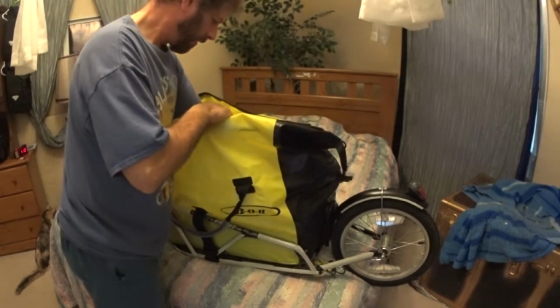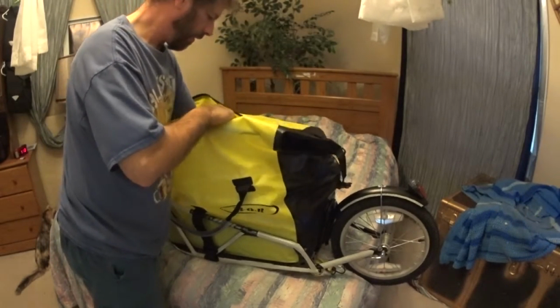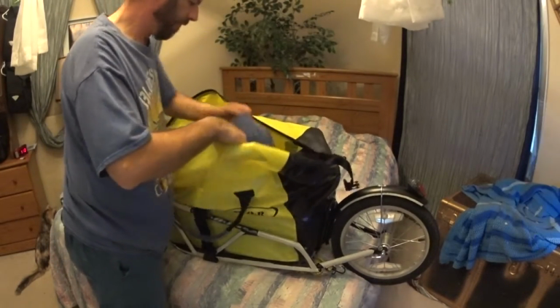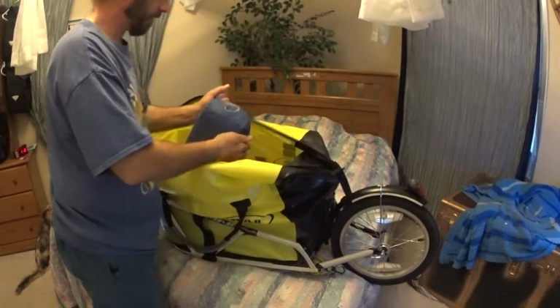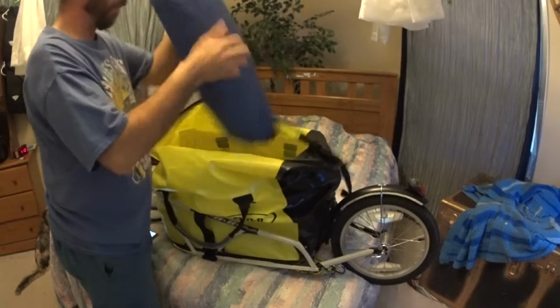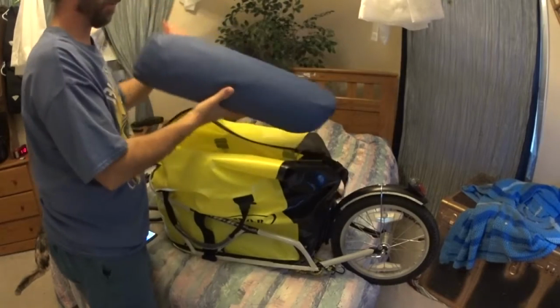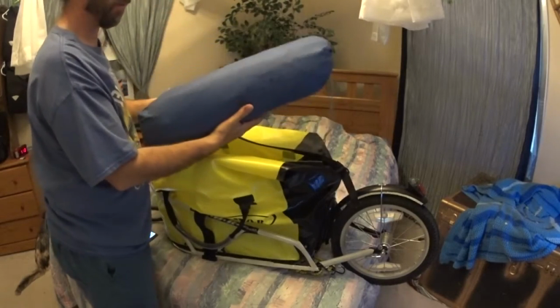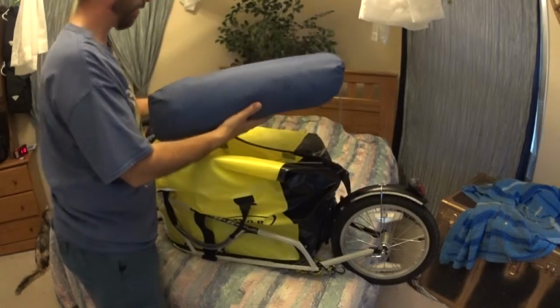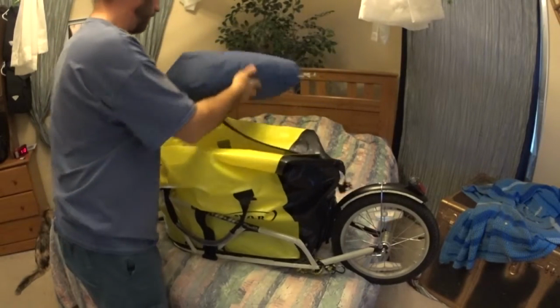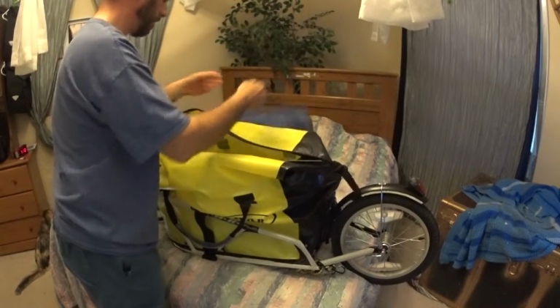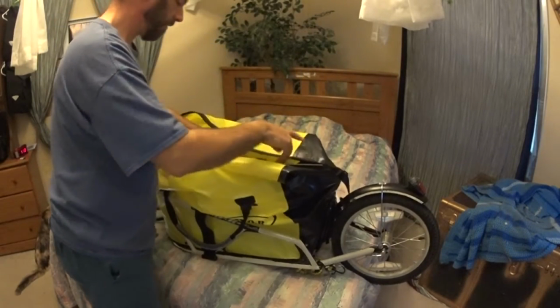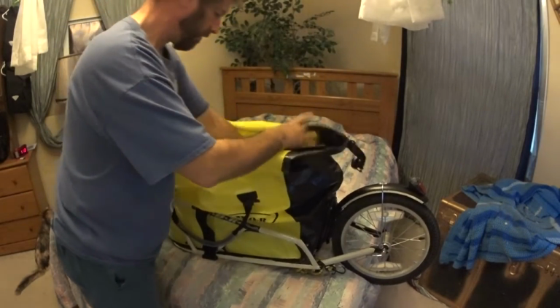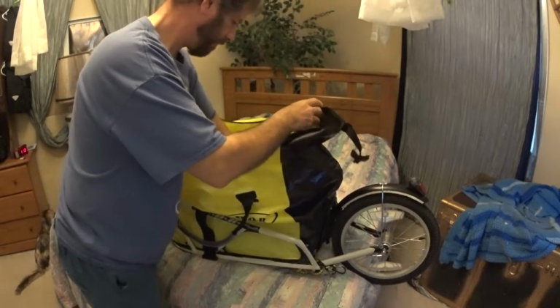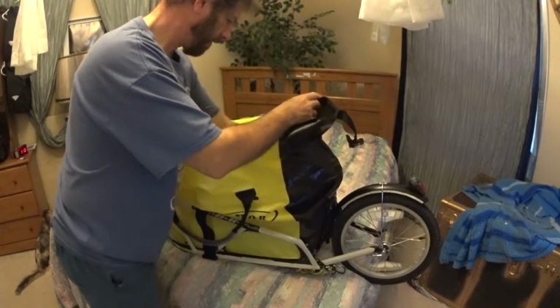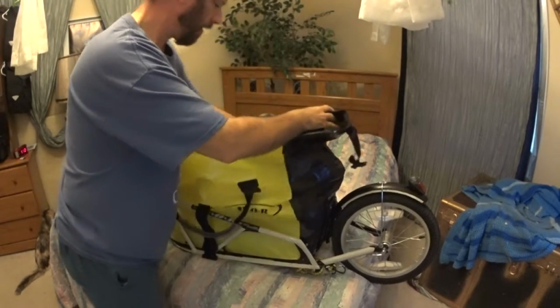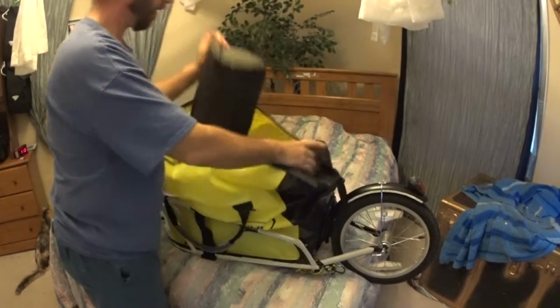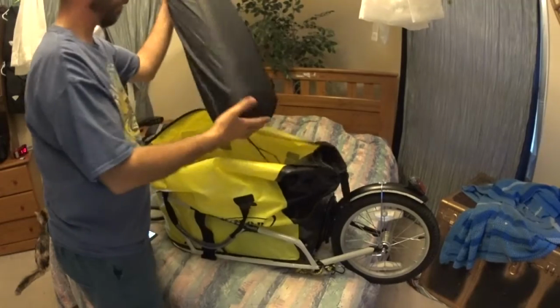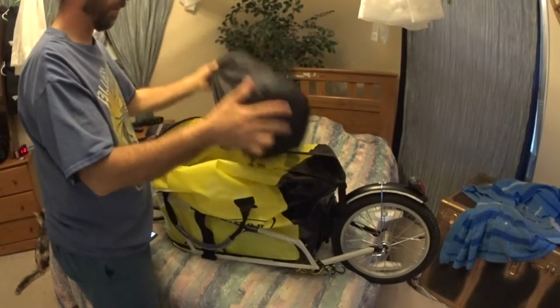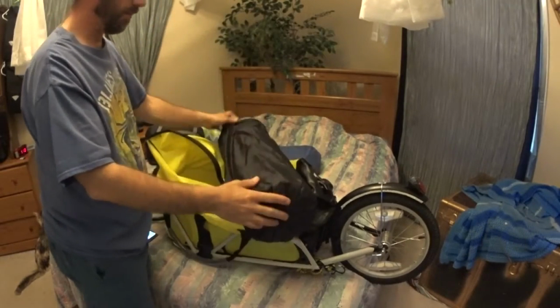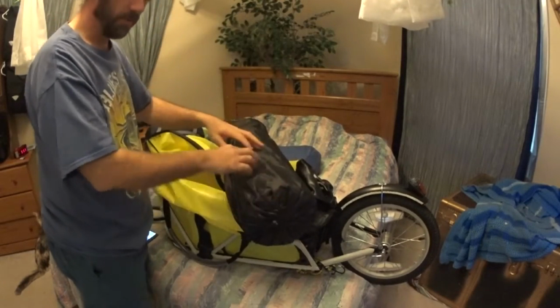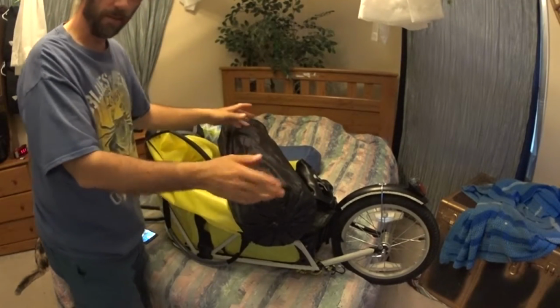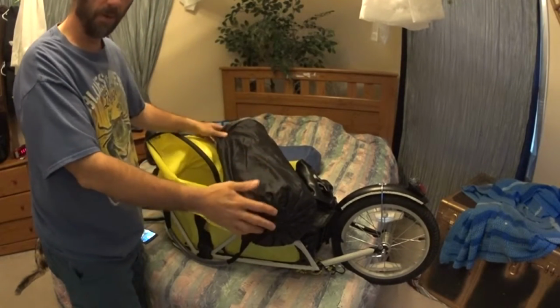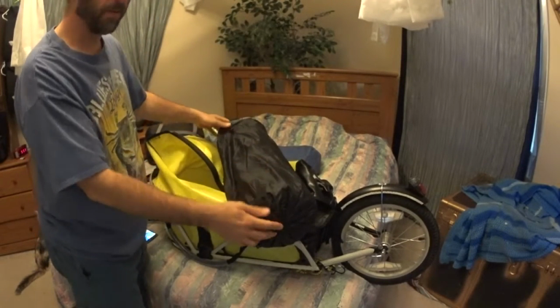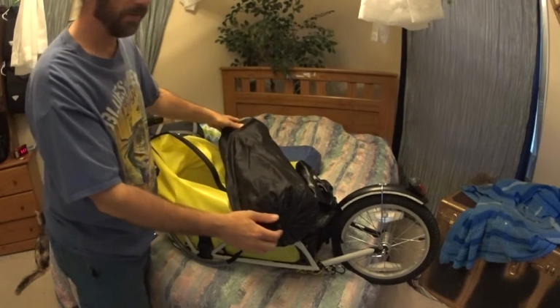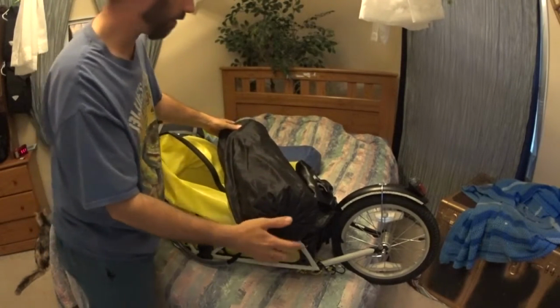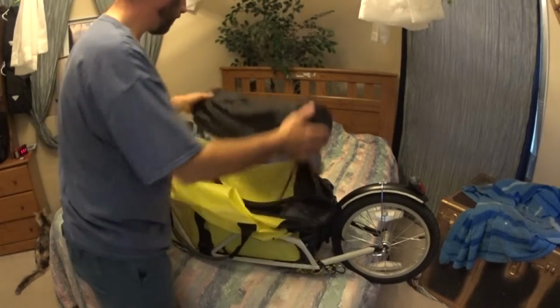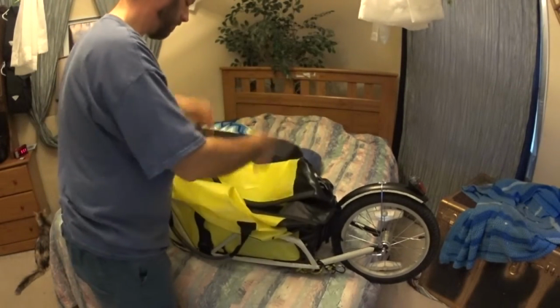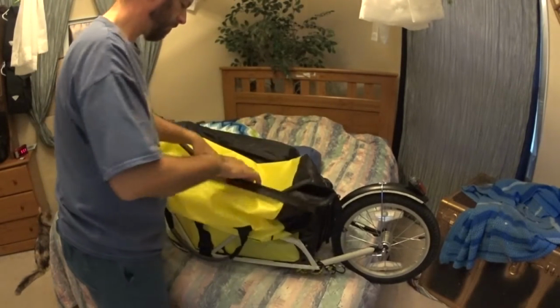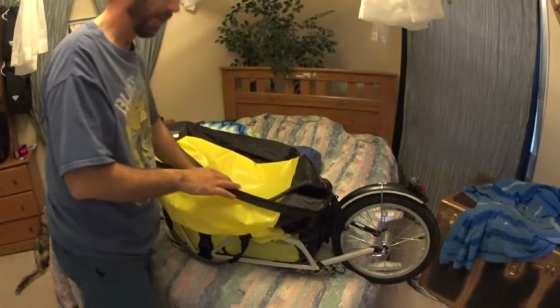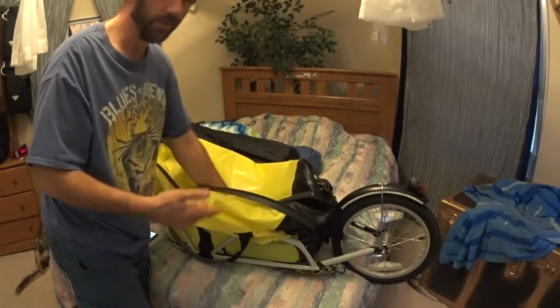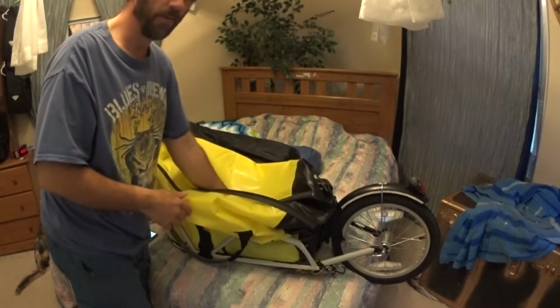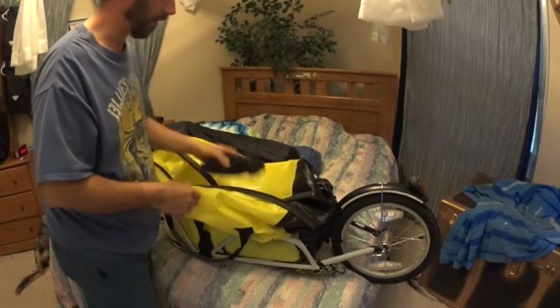And then this is the tent. And this is the thing you roll out to sleep on, because it's nice and soft — well, as soft as you can get.